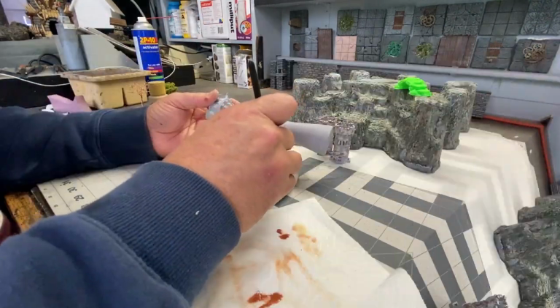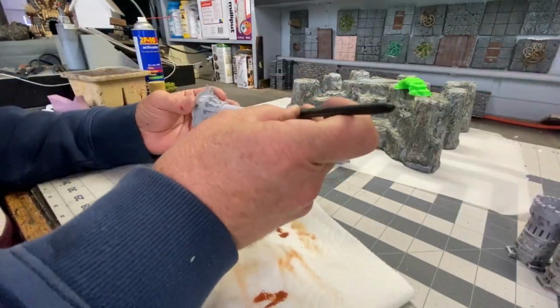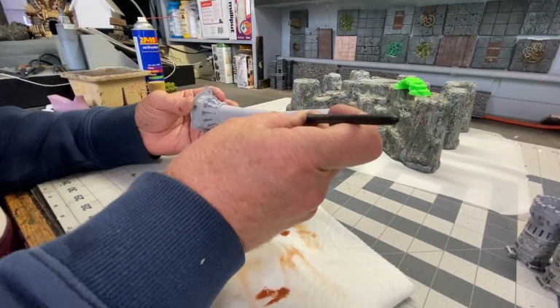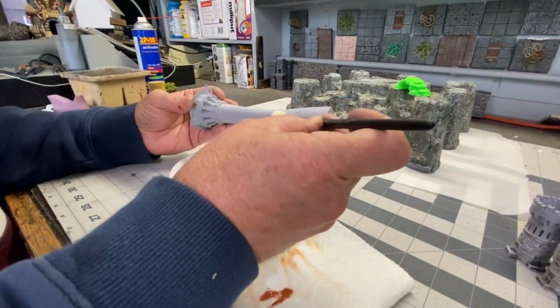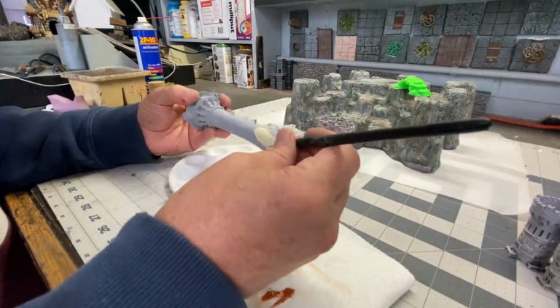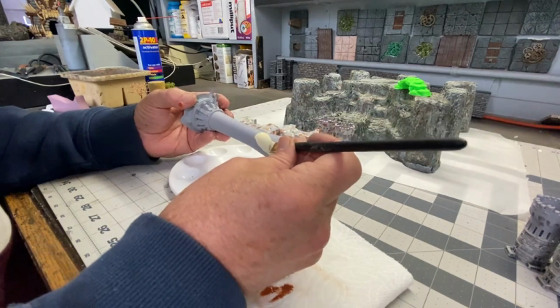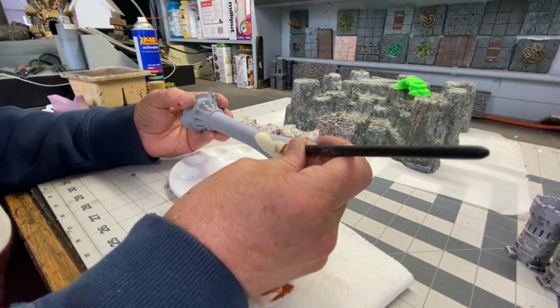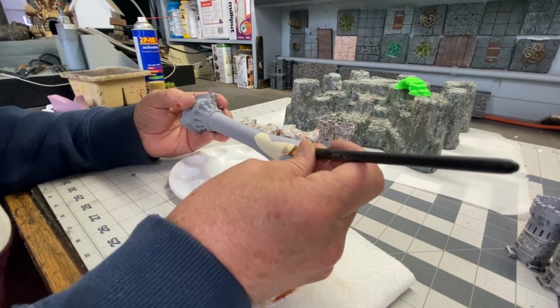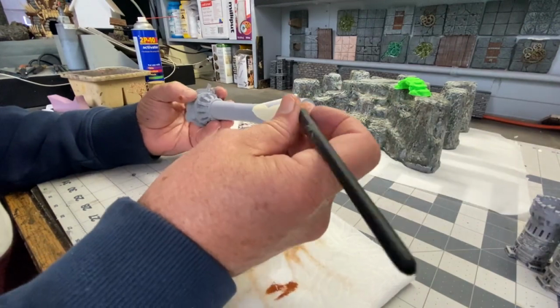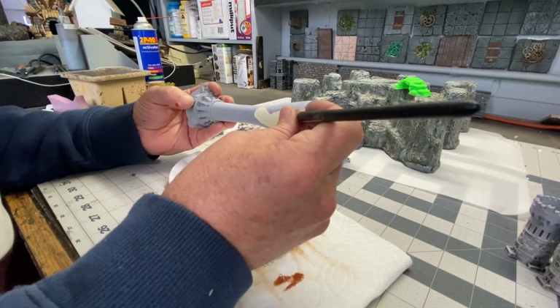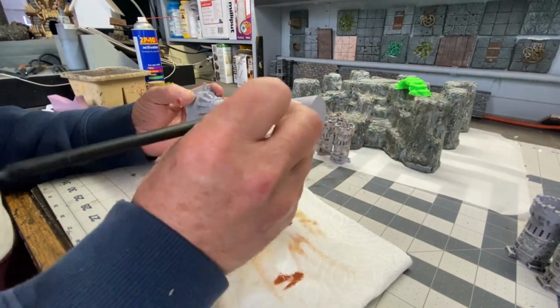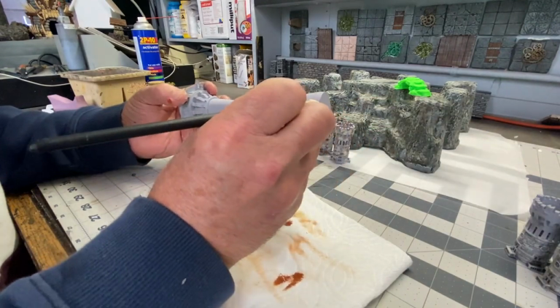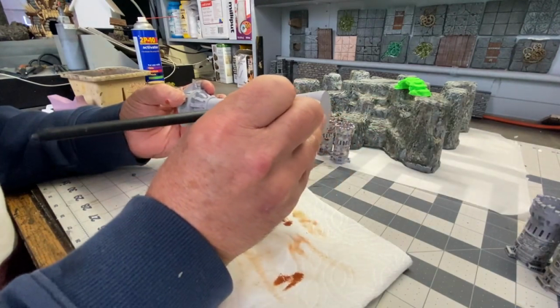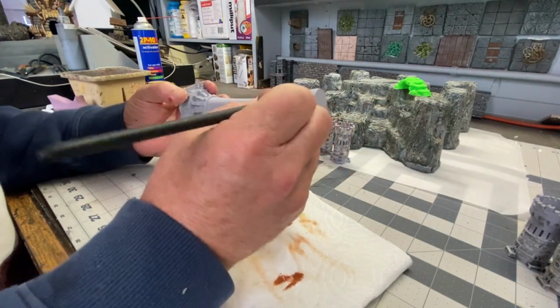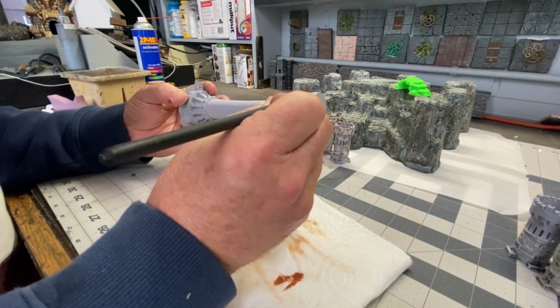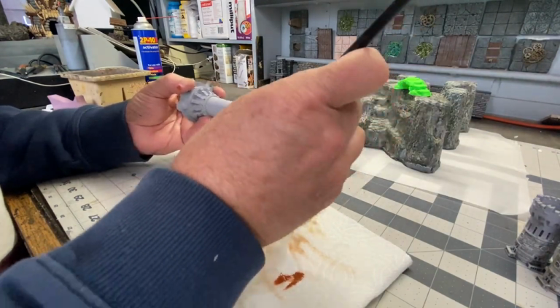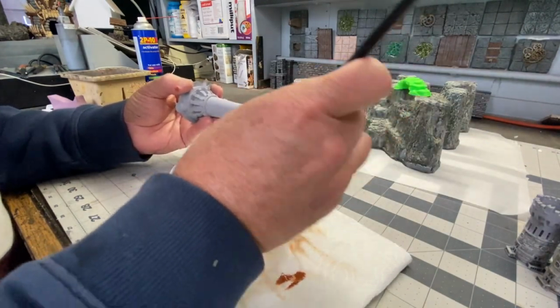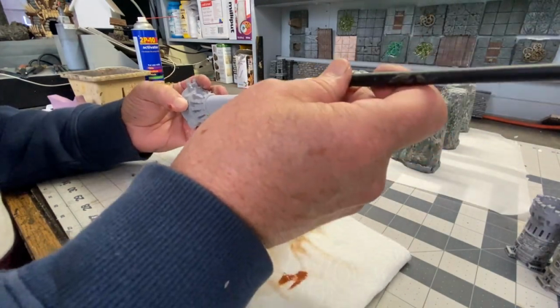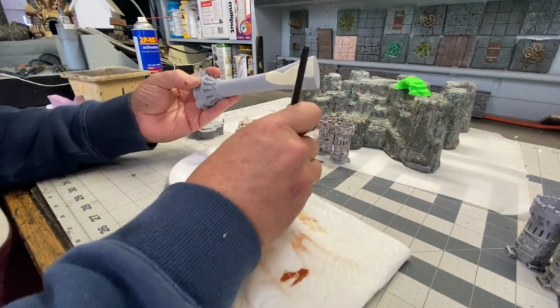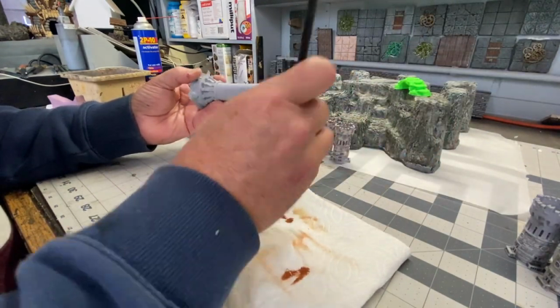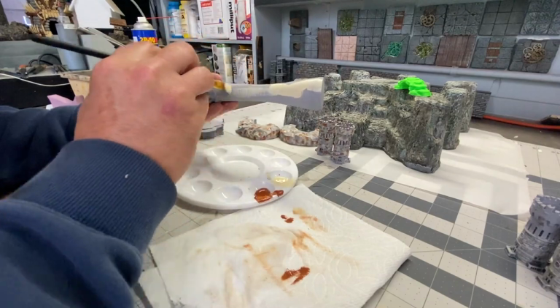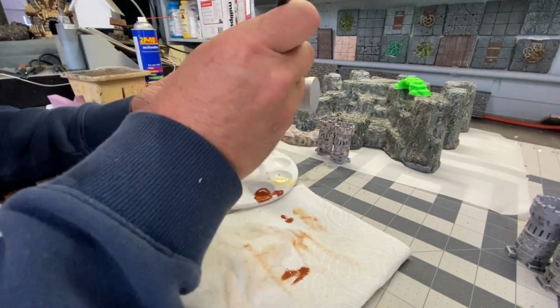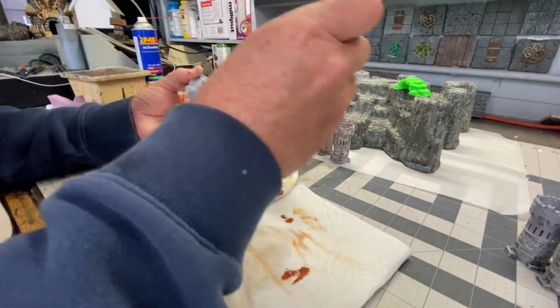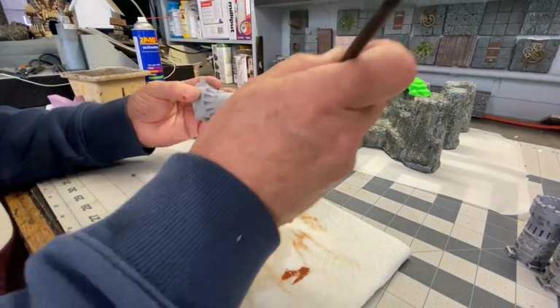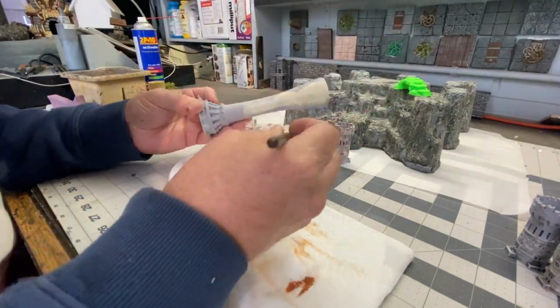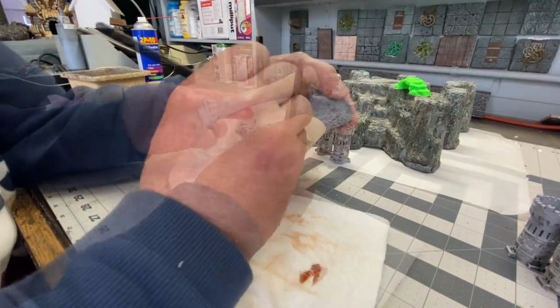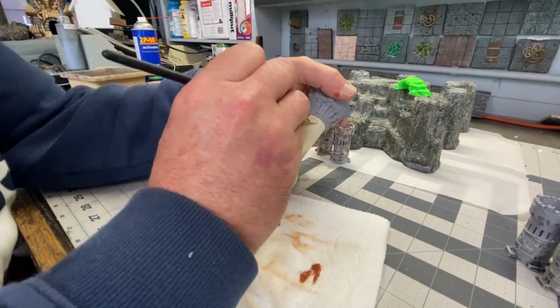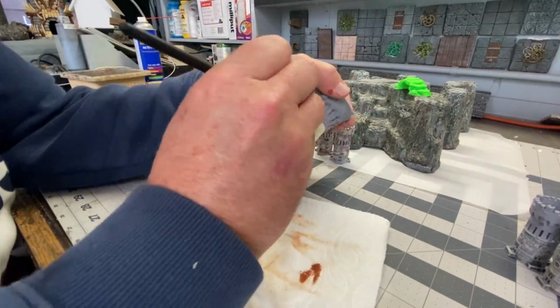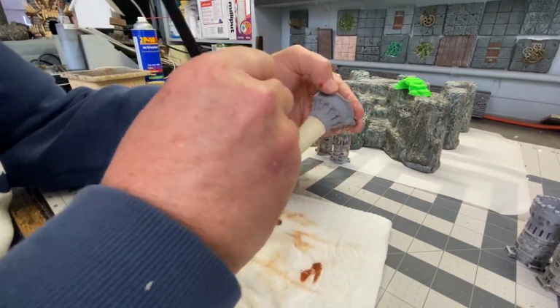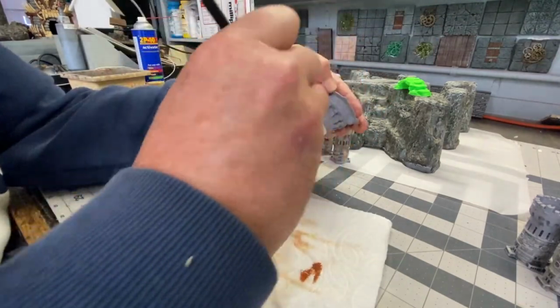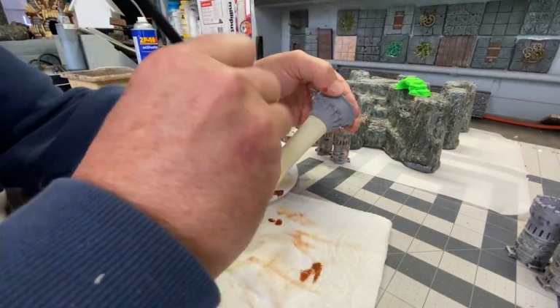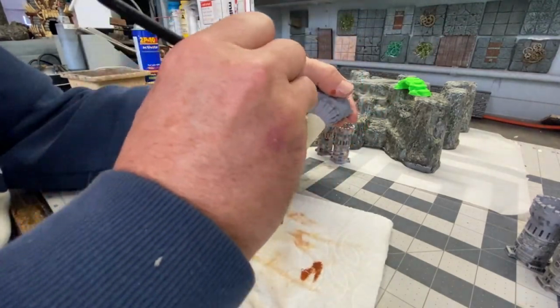I decided to add some green wash here, which I think will add some depth and make the rock surface look as though there's moss growing on it. Next, I'm using the same two colors — raw sienna and sand — to prep the castle turret towers. The main section of the tangled tower has a different structure to it, so I'm going to use a sand color here to look like plaster, and then there's some stone work that I need to paint next.